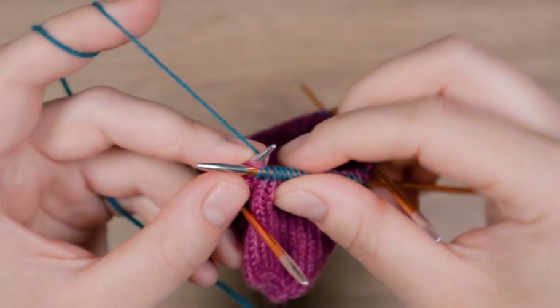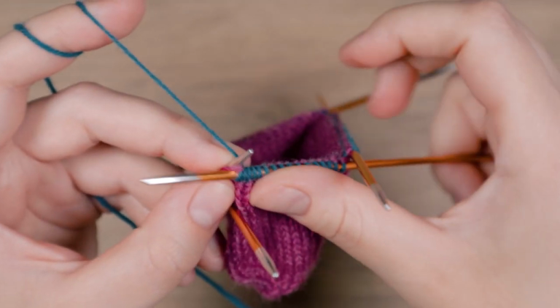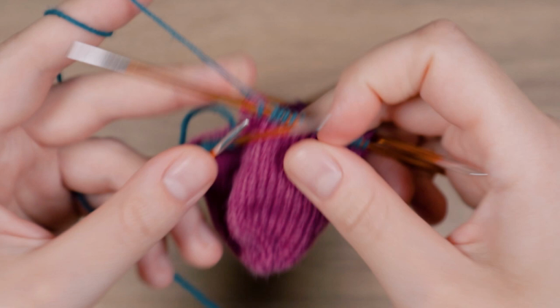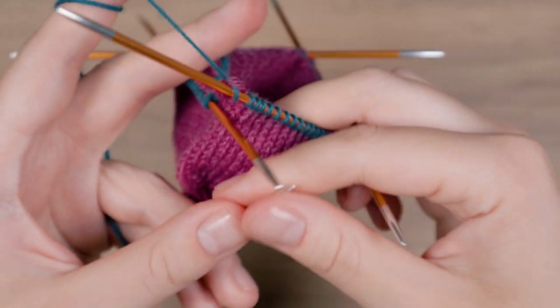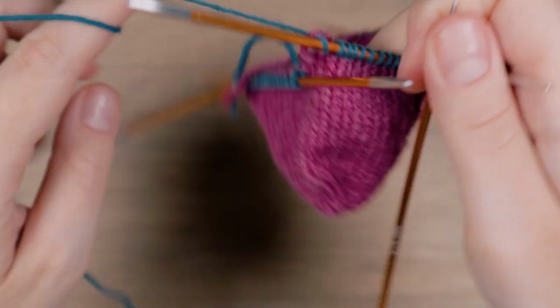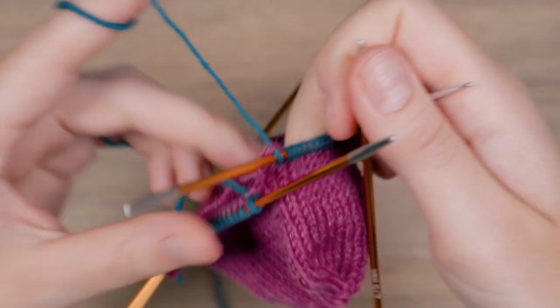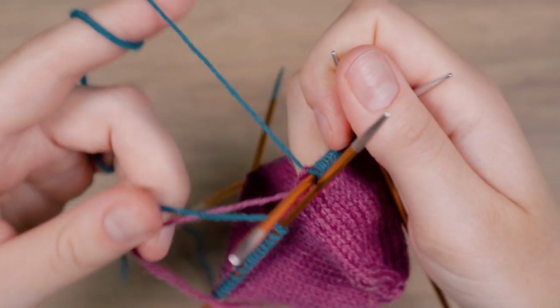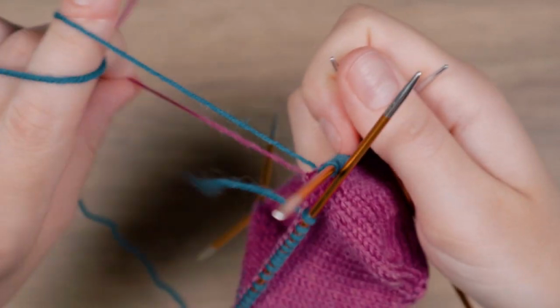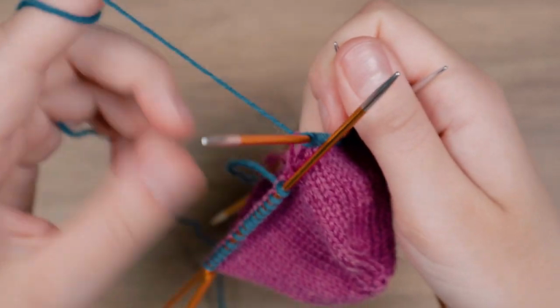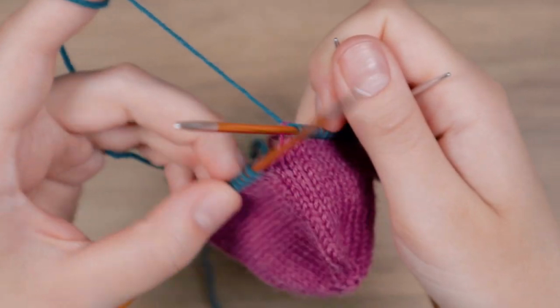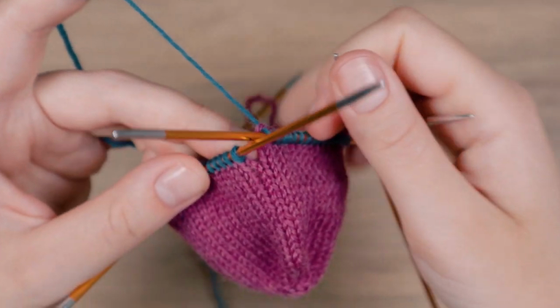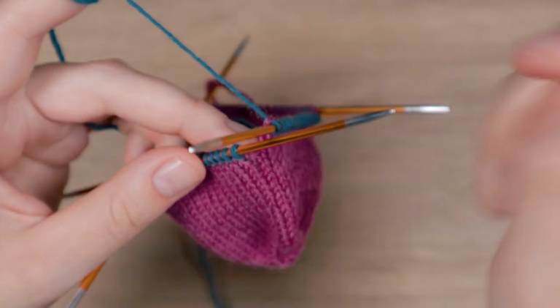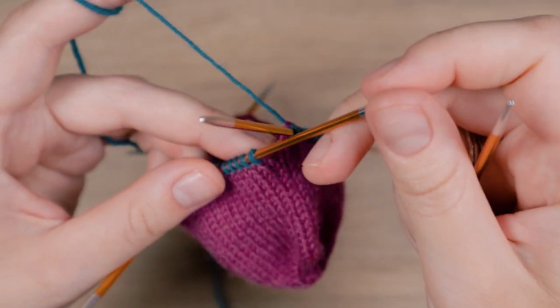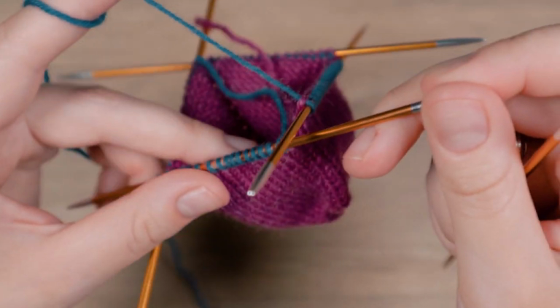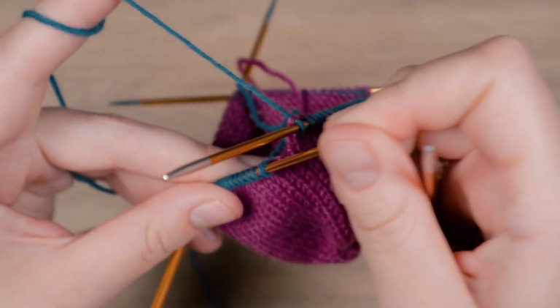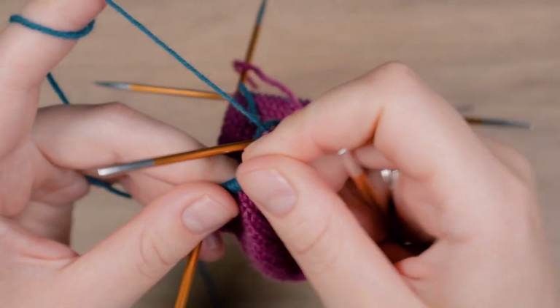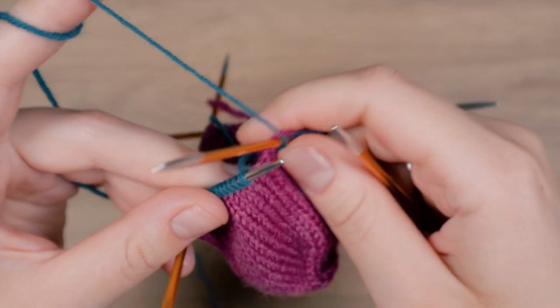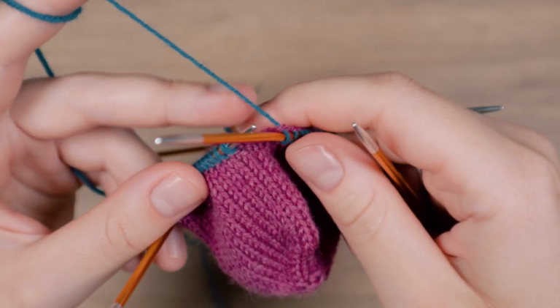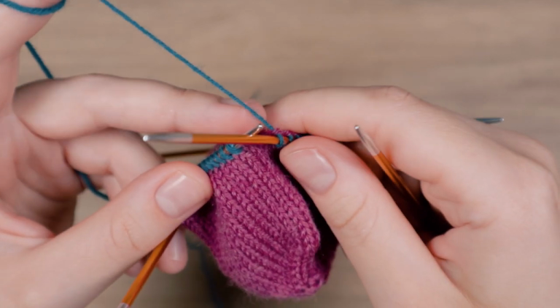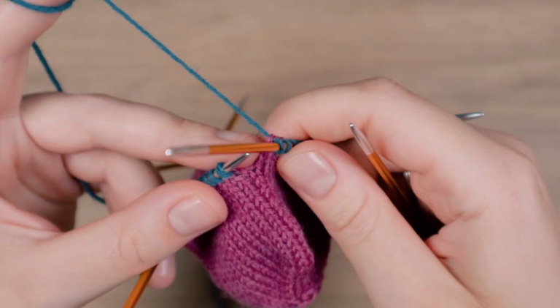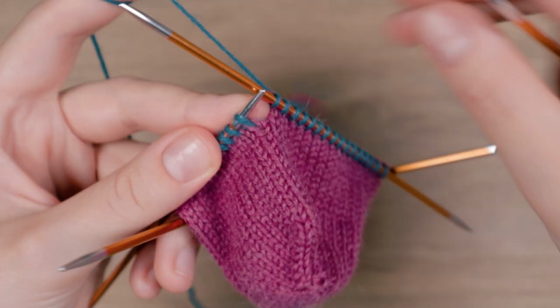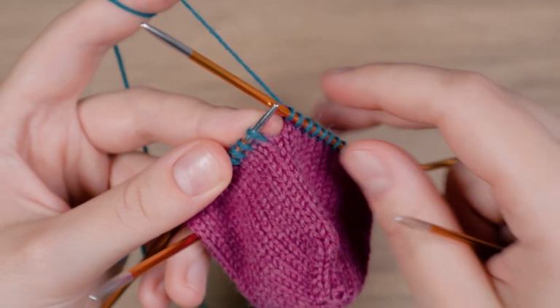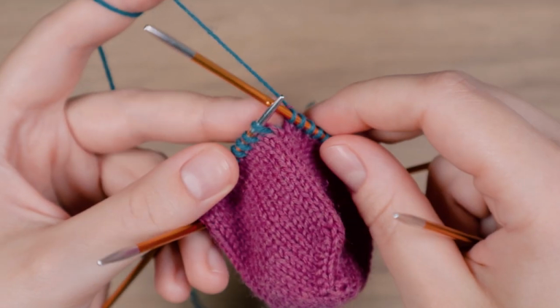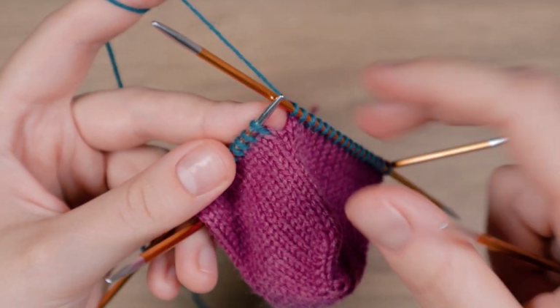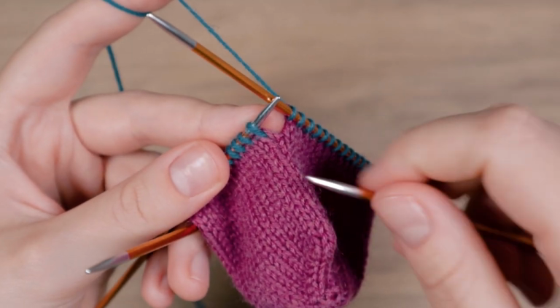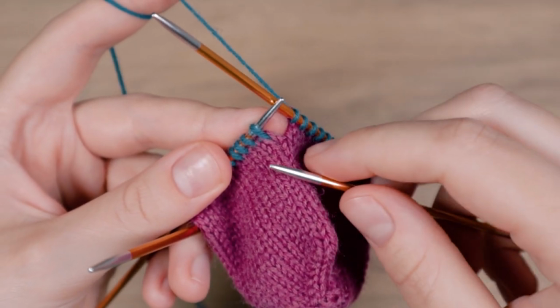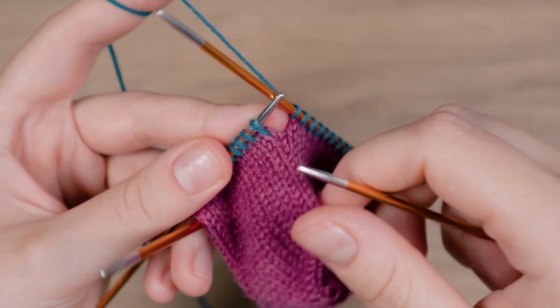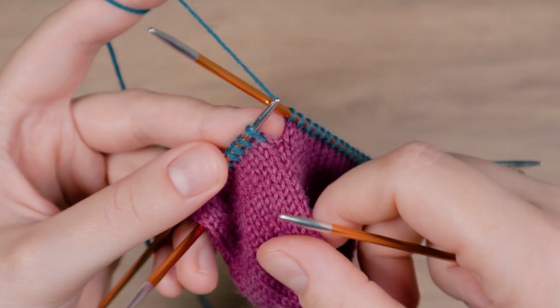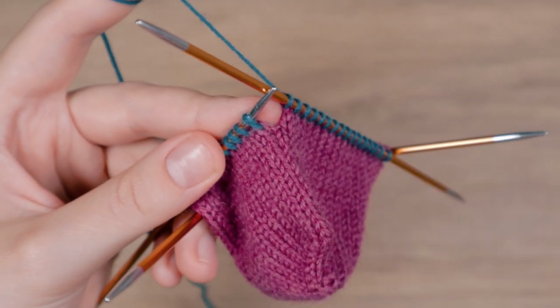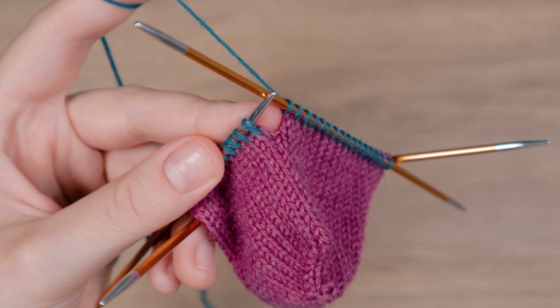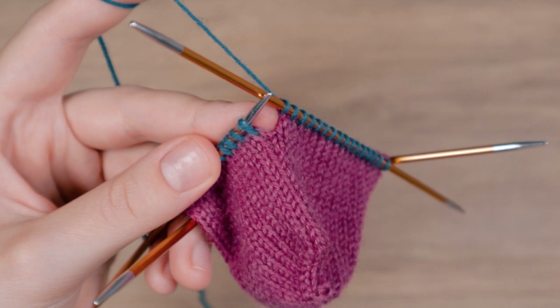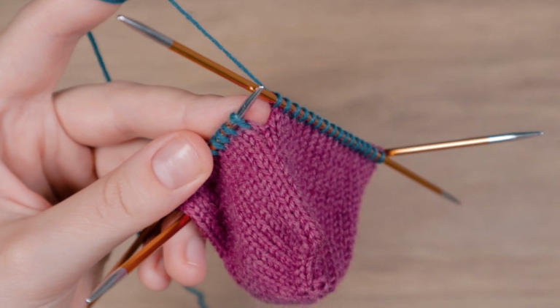We are now back at the beginning of the round. If you would just continue knitting there would be a step at the beginning of the round. To avoid that we use a little trick.